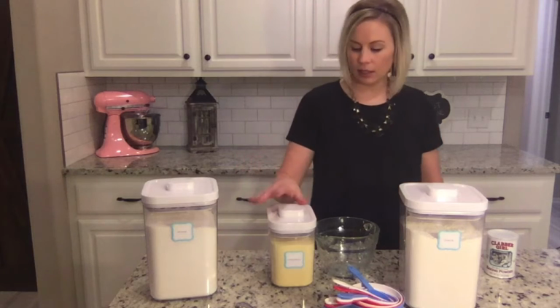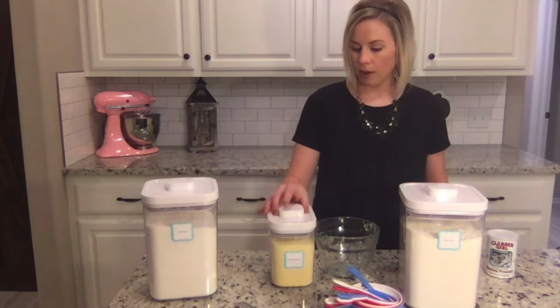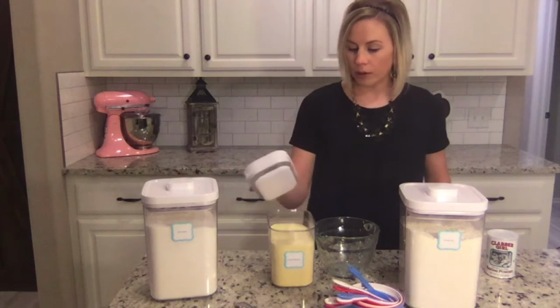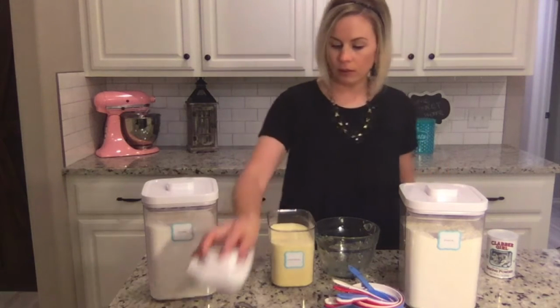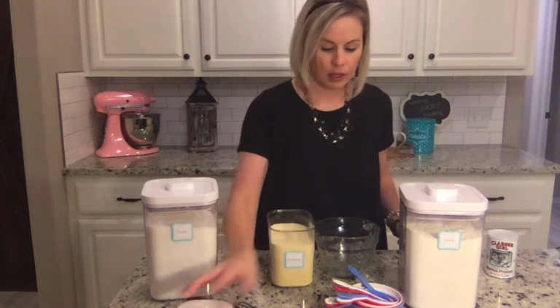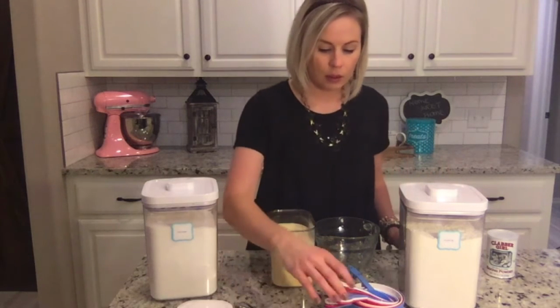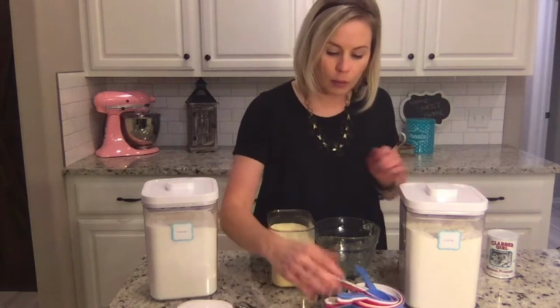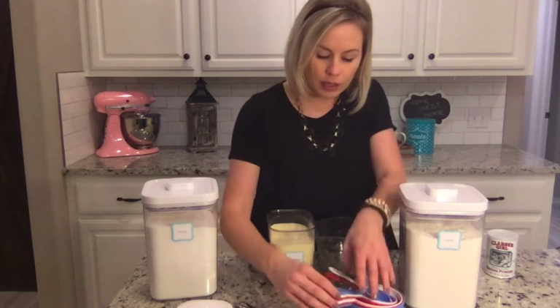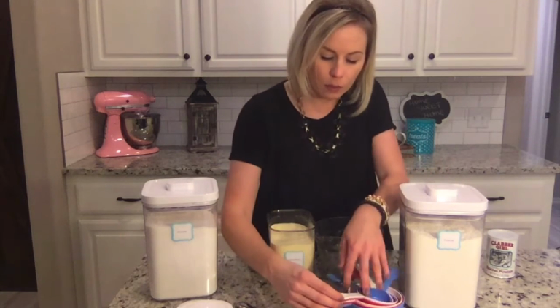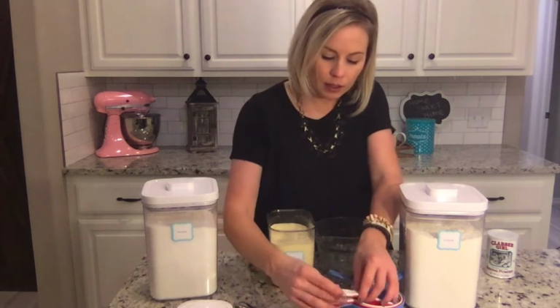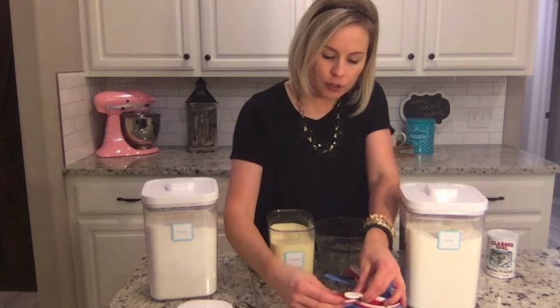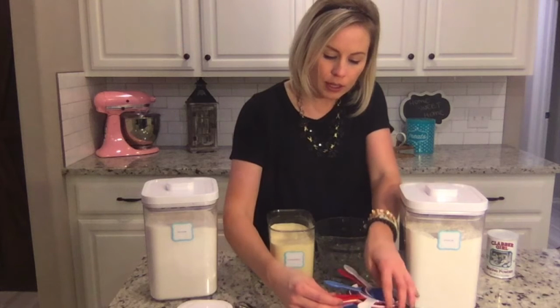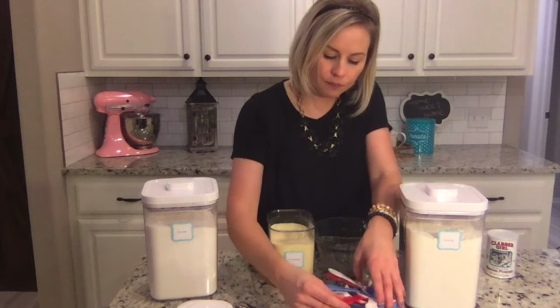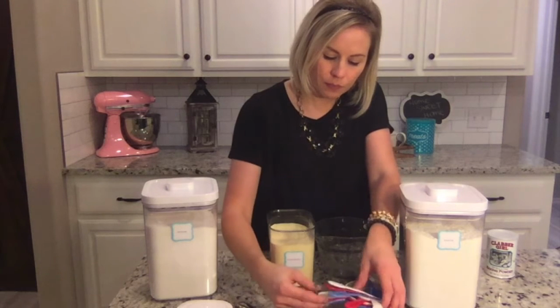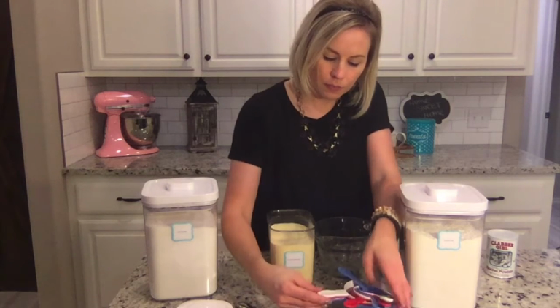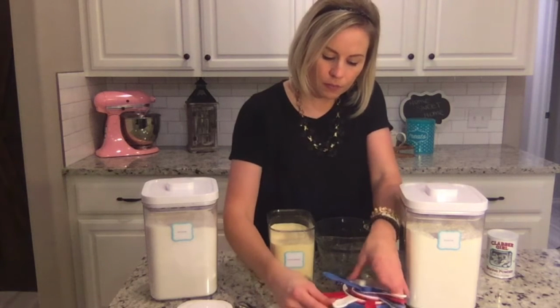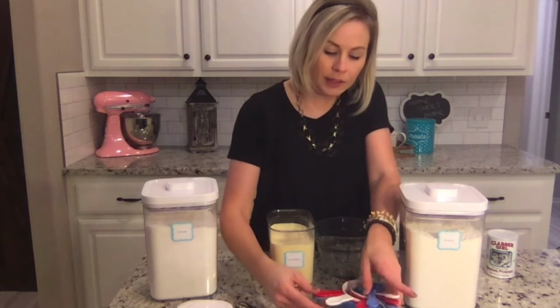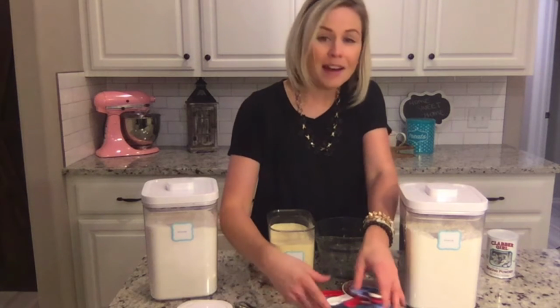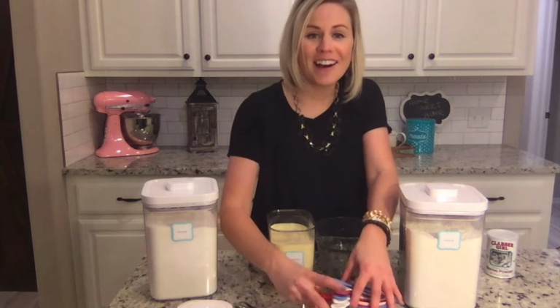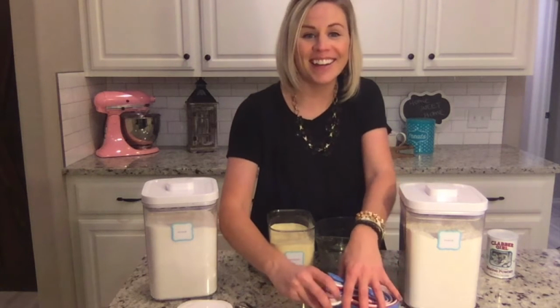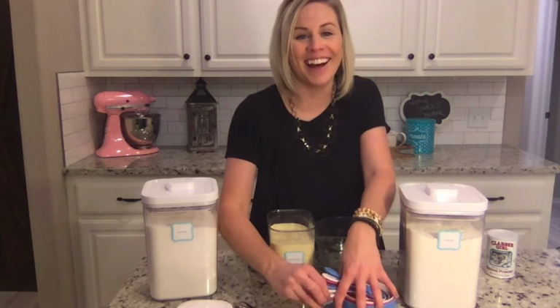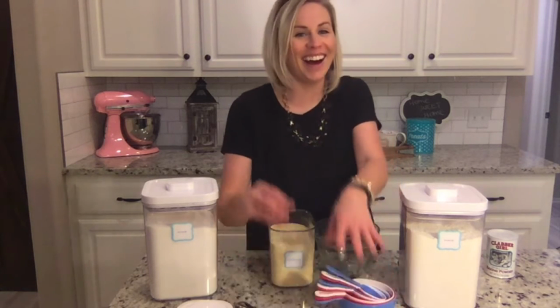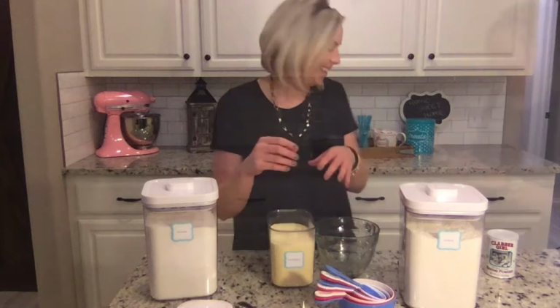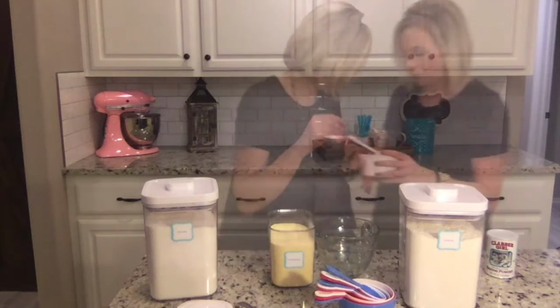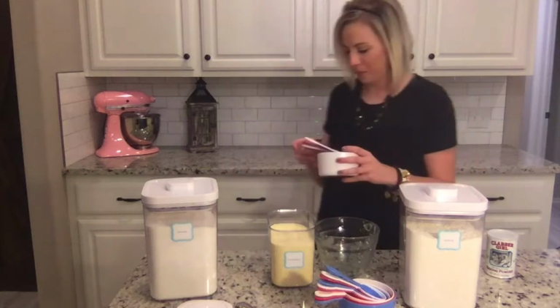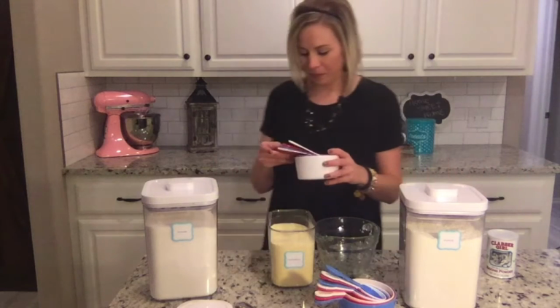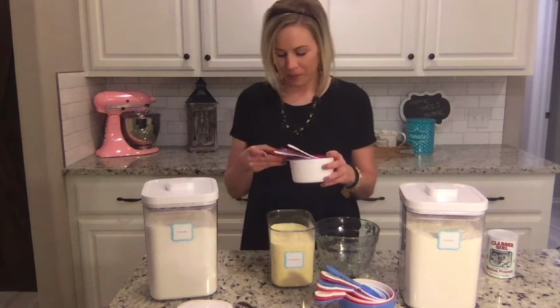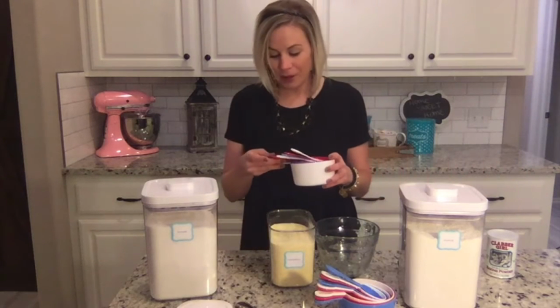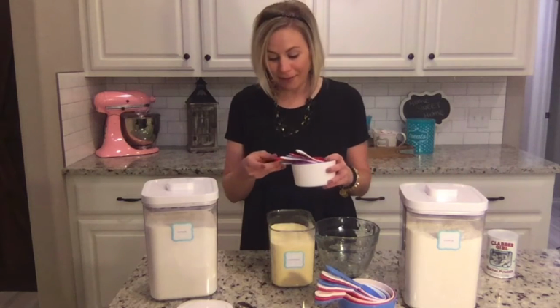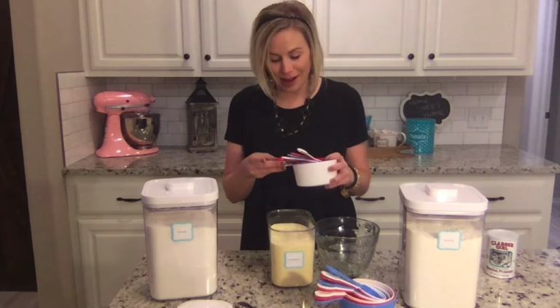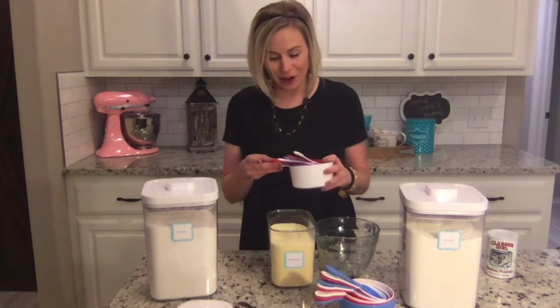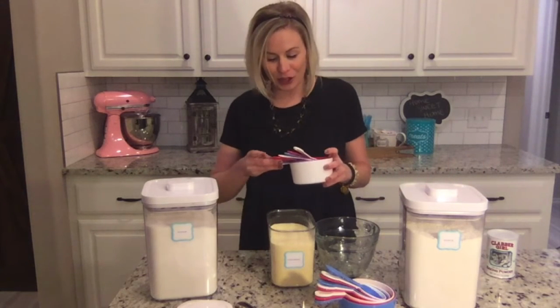The first thing we'll need is a cup of cornmeal. I'm going to find my one-cup measuring cup — I don't have one, they're all dirty.